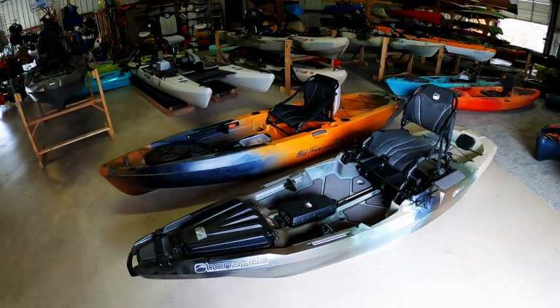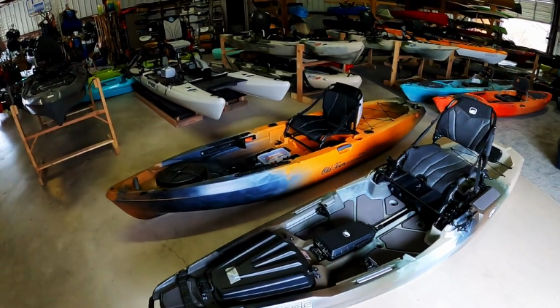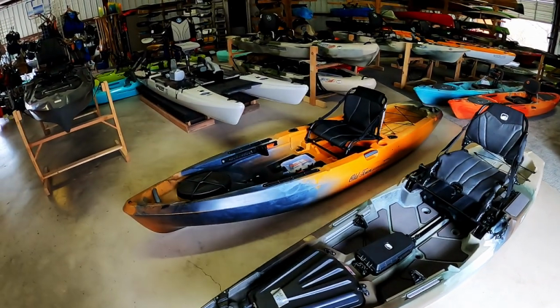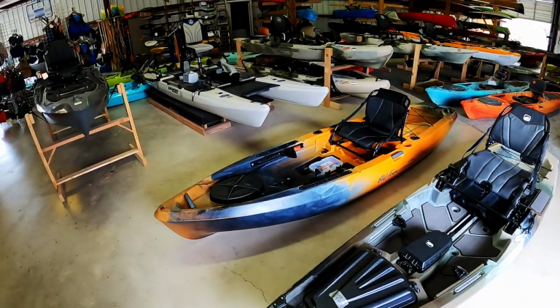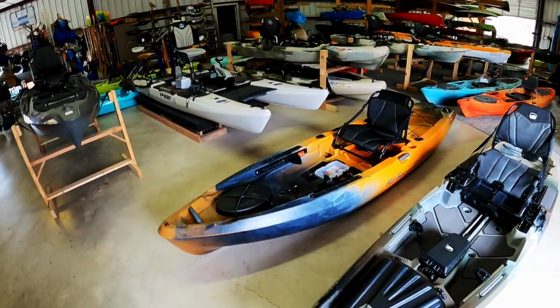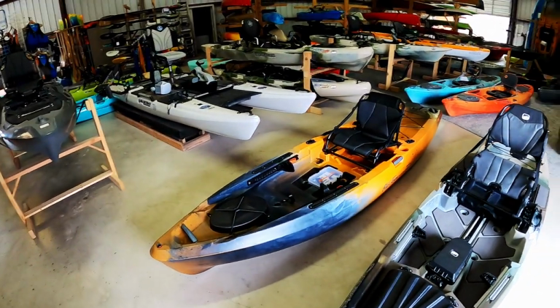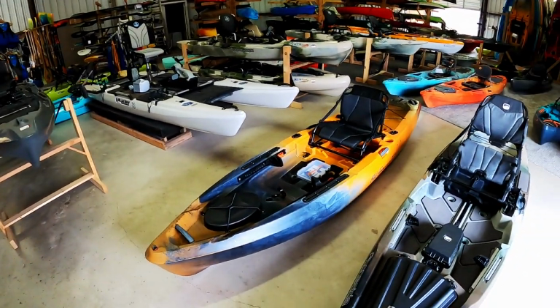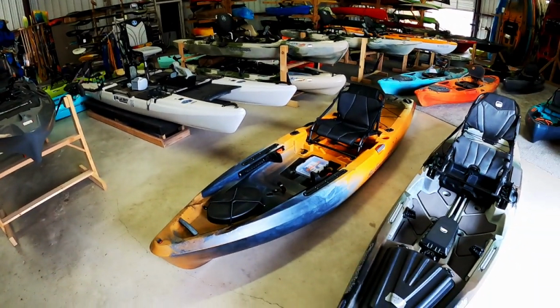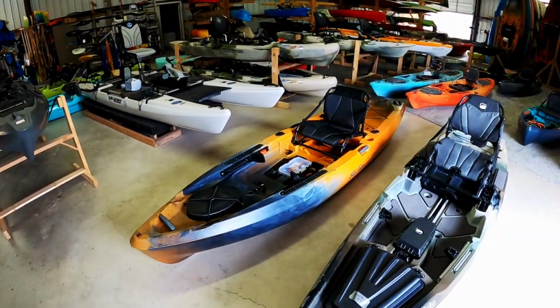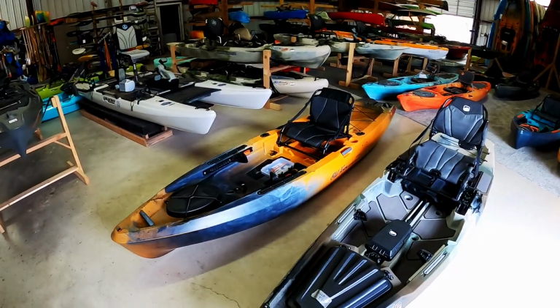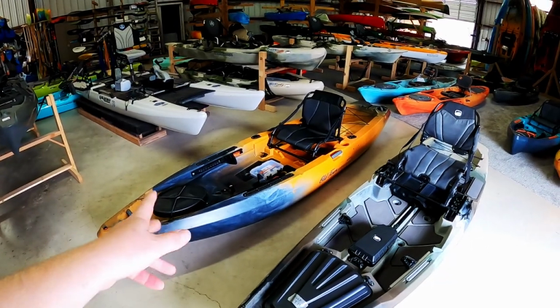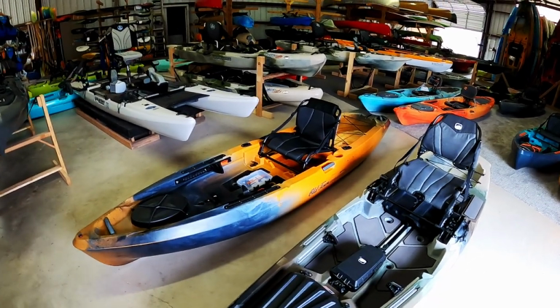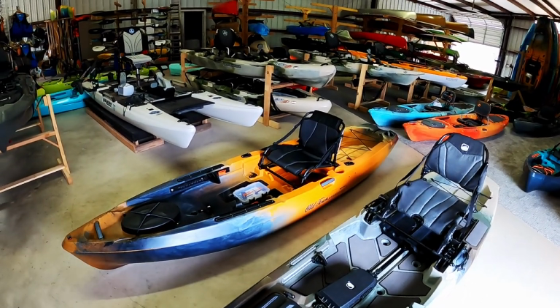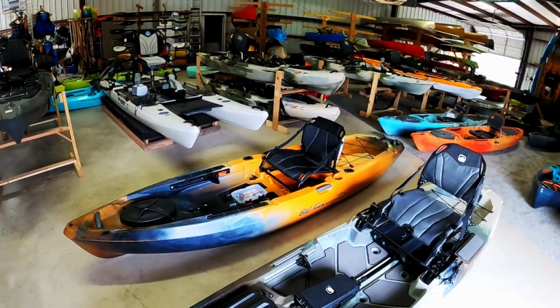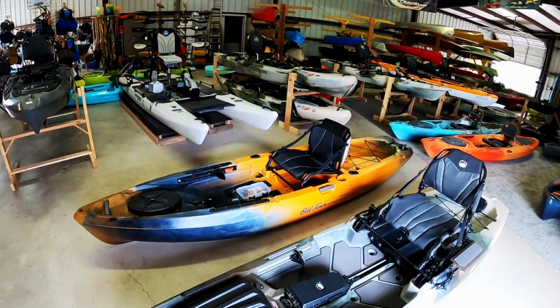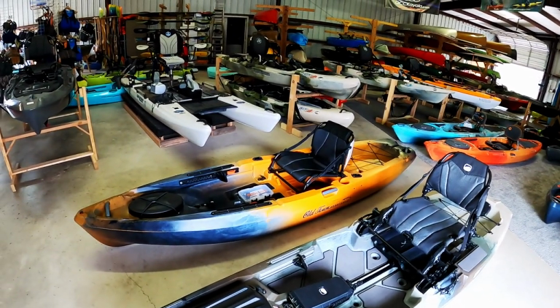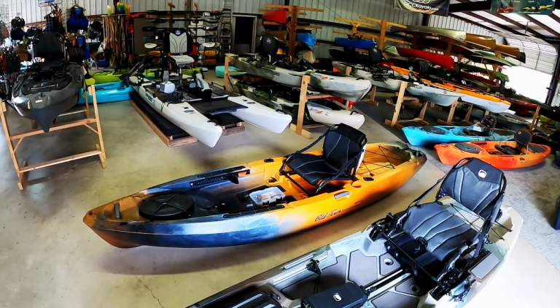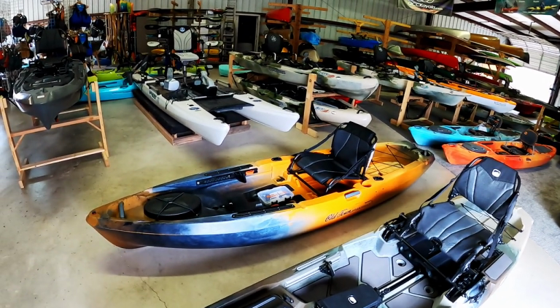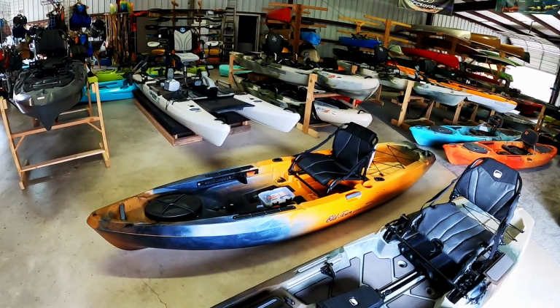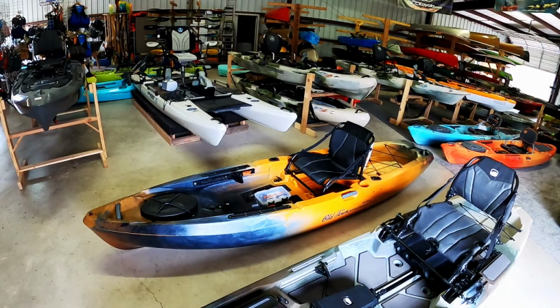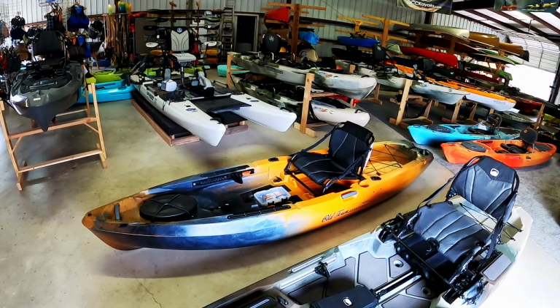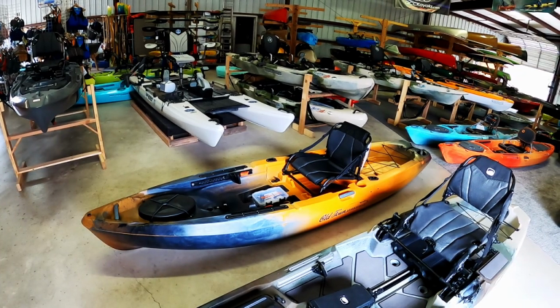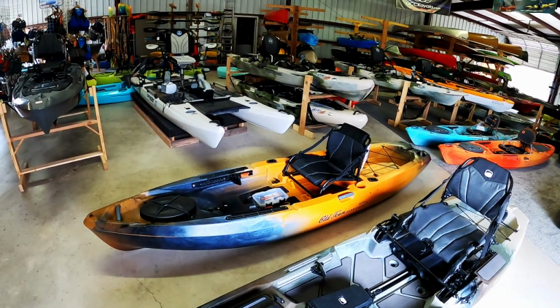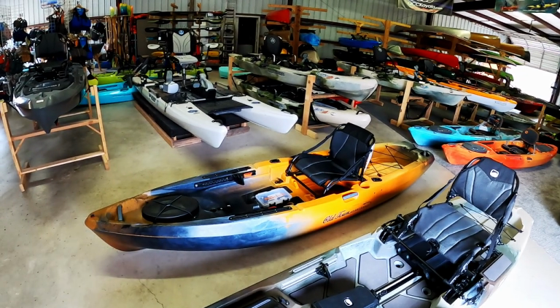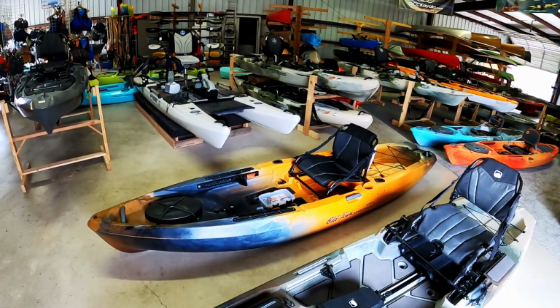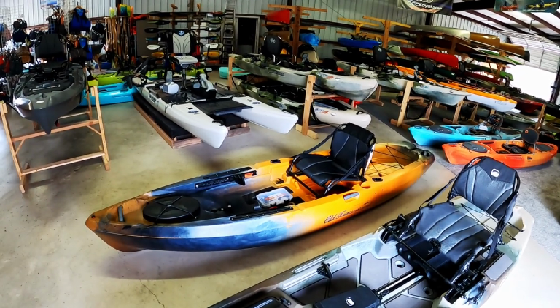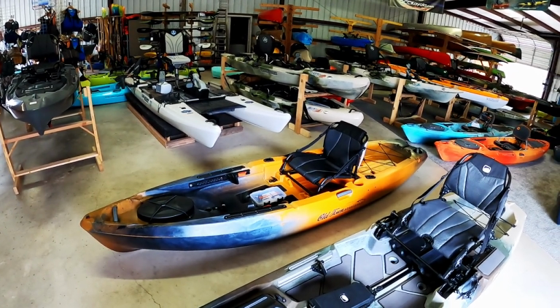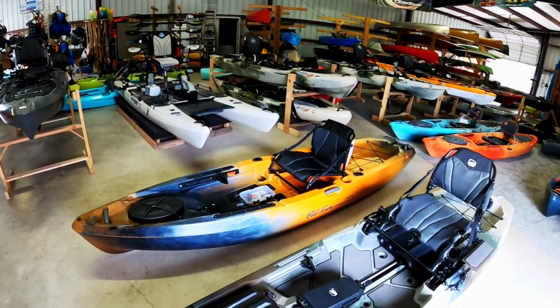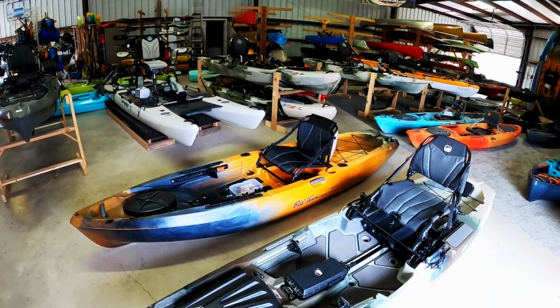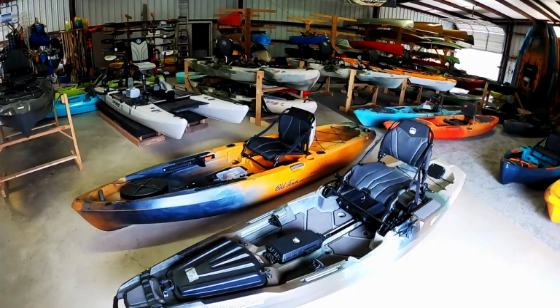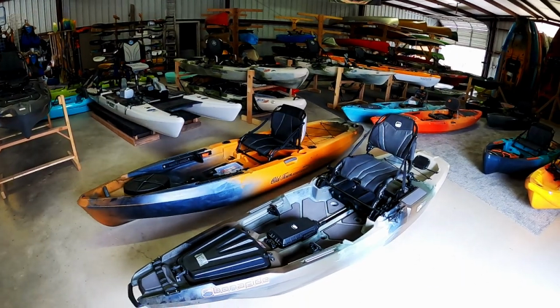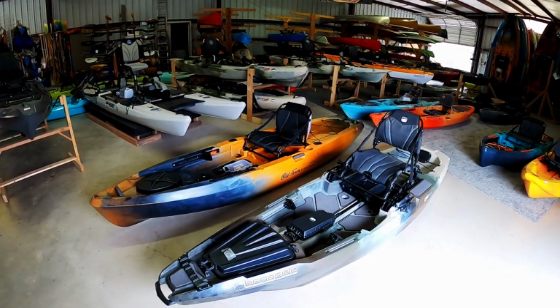Another gentleman just came in and he's going to get the Old Town Sportsman 120. His son already has one, and he came in and checked out a bunch of boats and decided this is the one for him as well. He's picking up in the ember color and he'll be back this afternoon. Two gentlemen will be getting two very fine boats today.